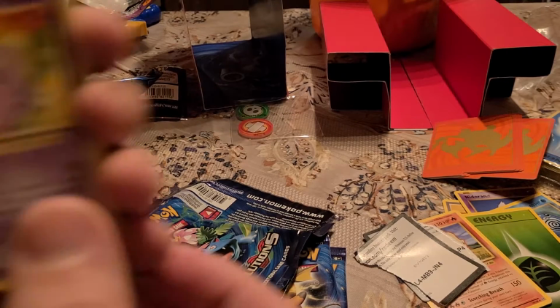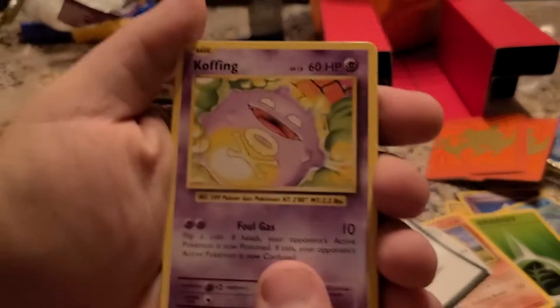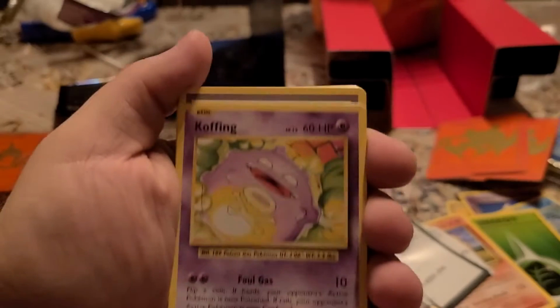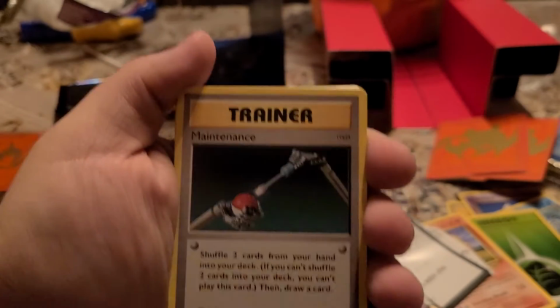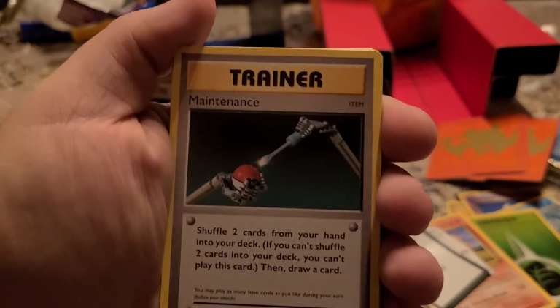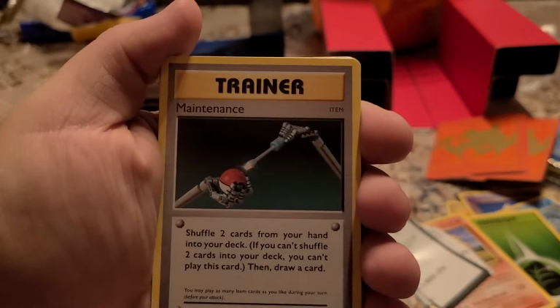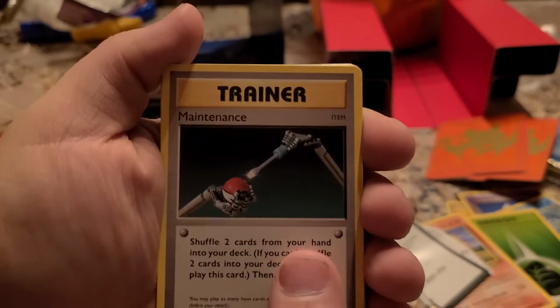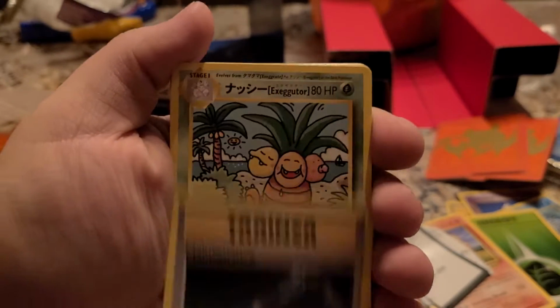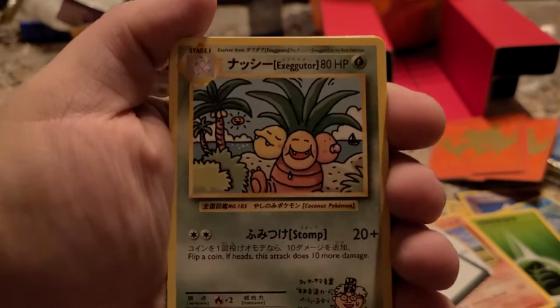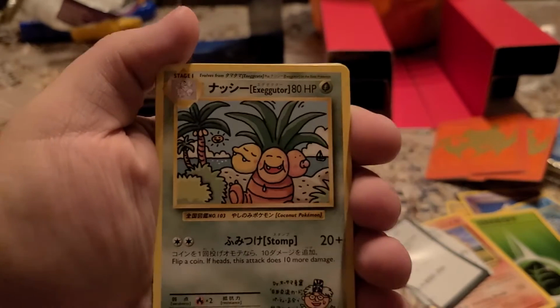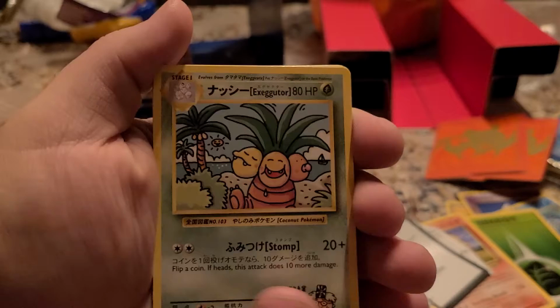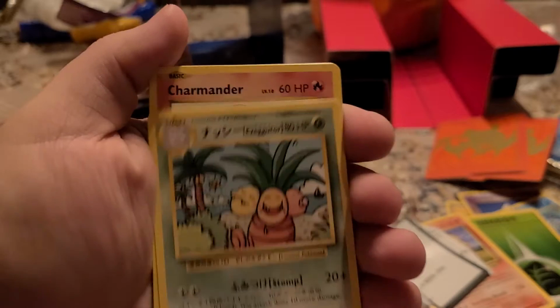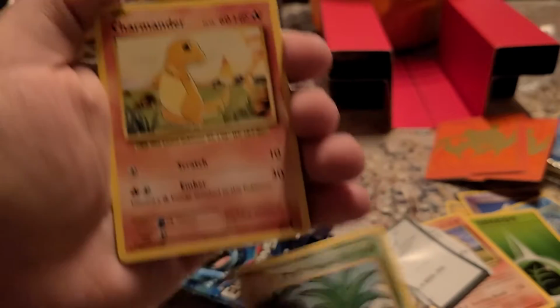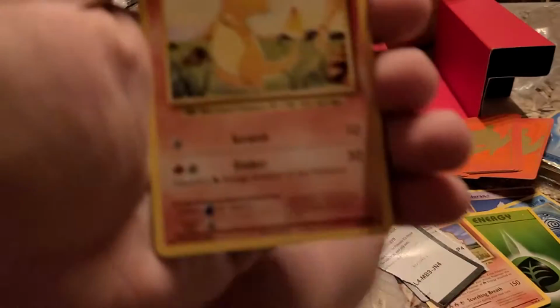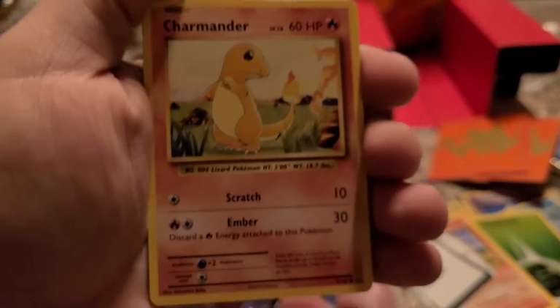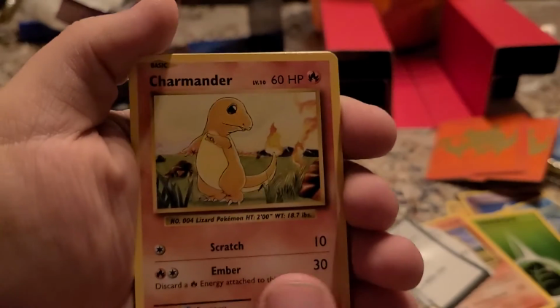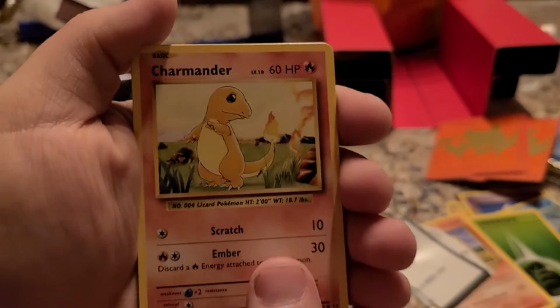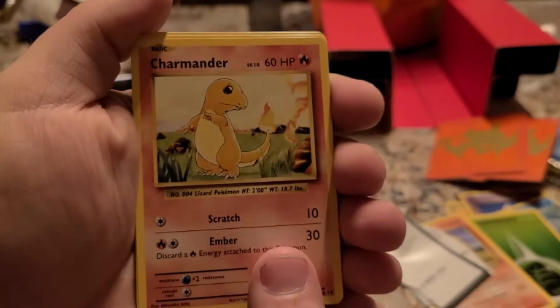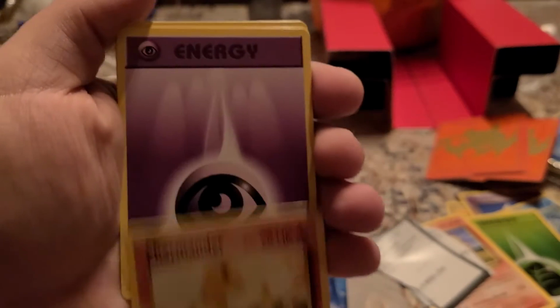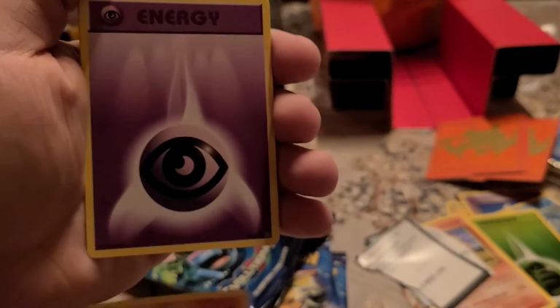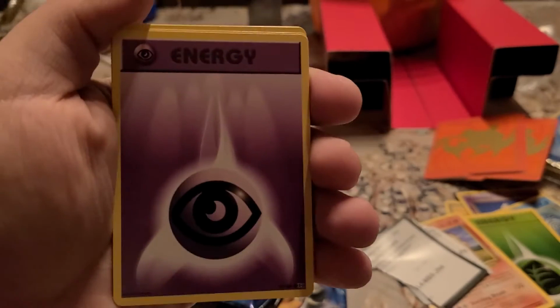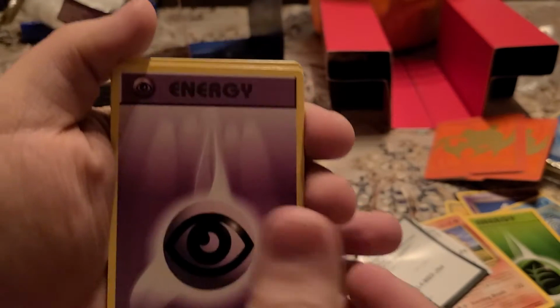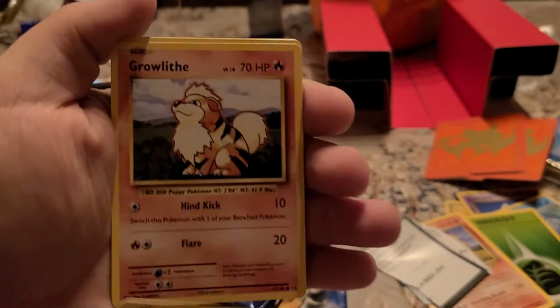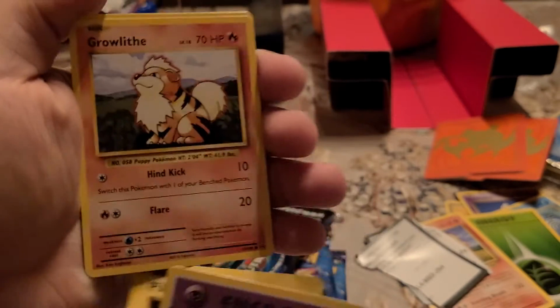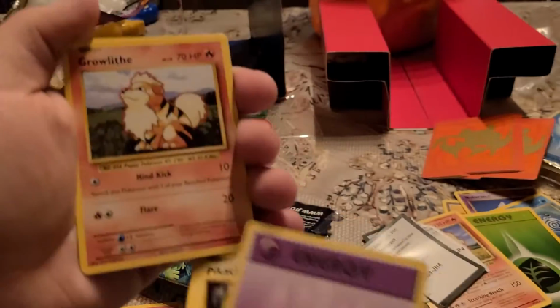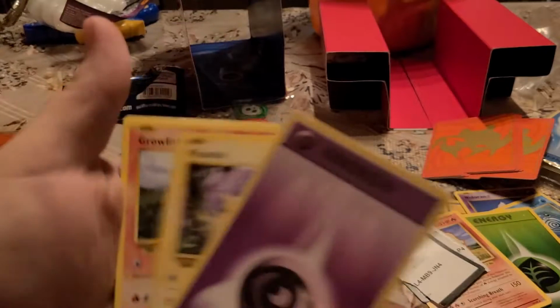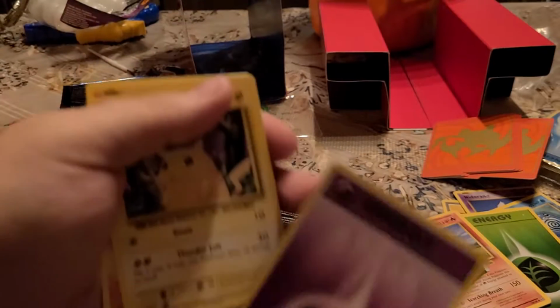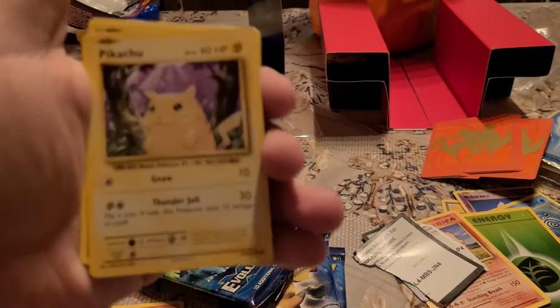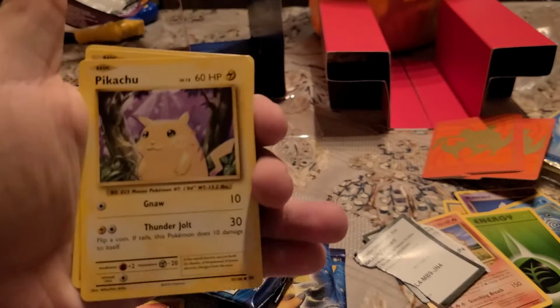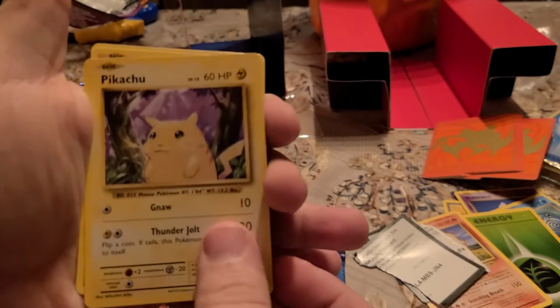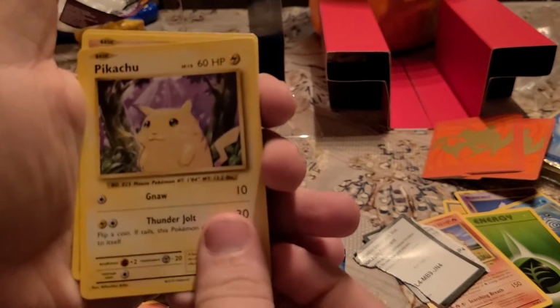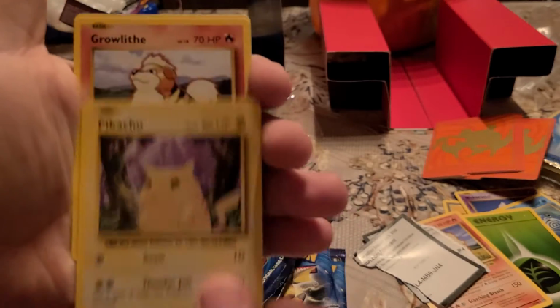Oh there we go, there we go — on the secret rare here we are! Charmander, Energy, Loop, and a little ahead of himself — take it to you.